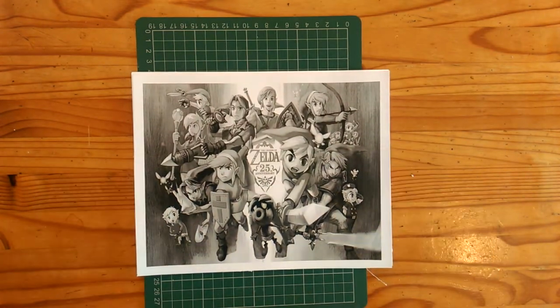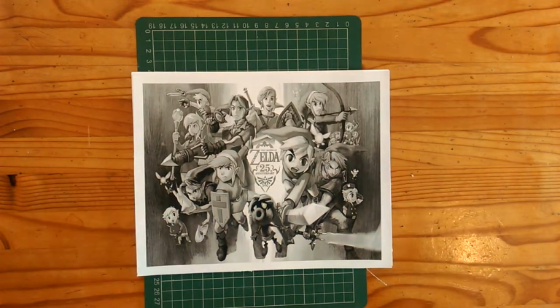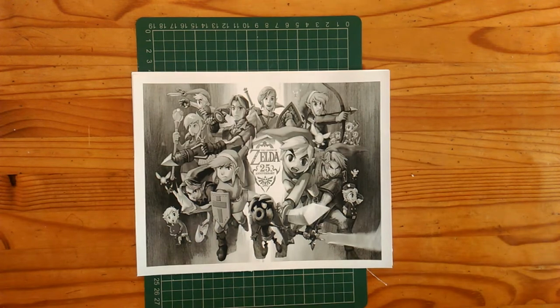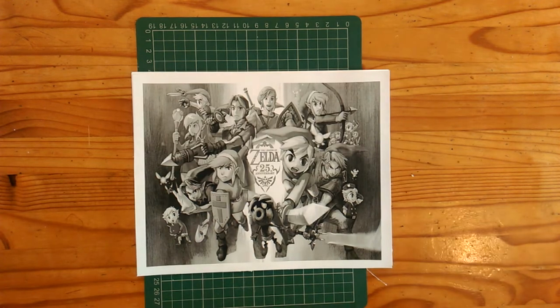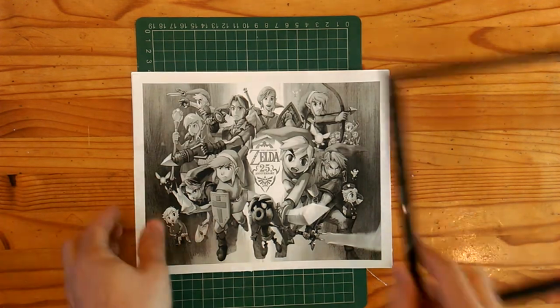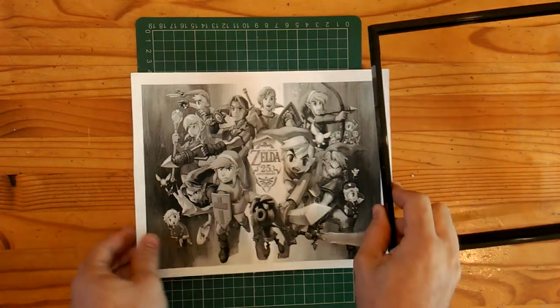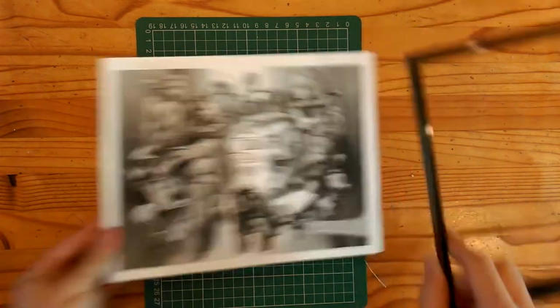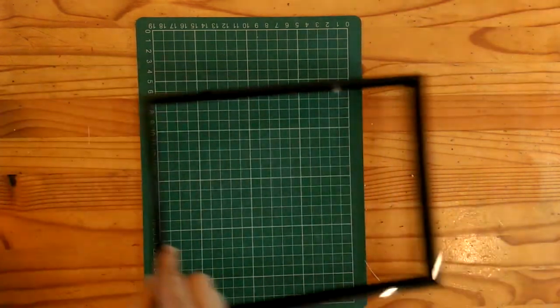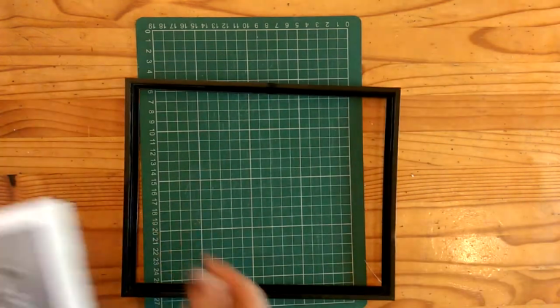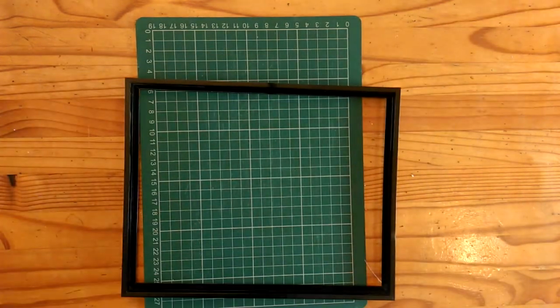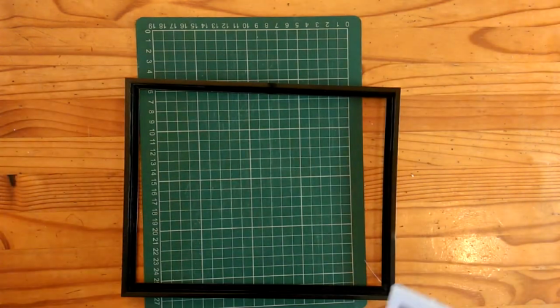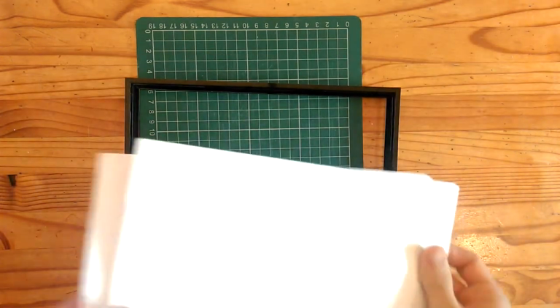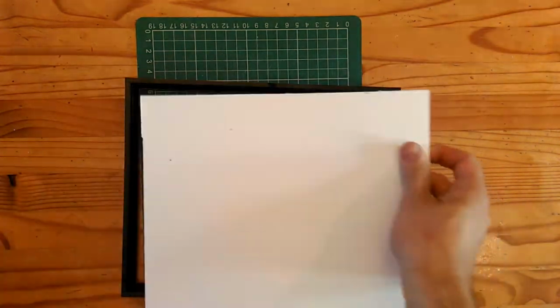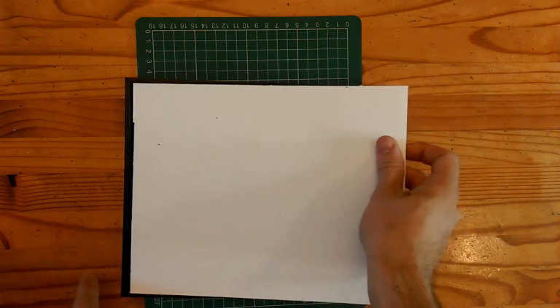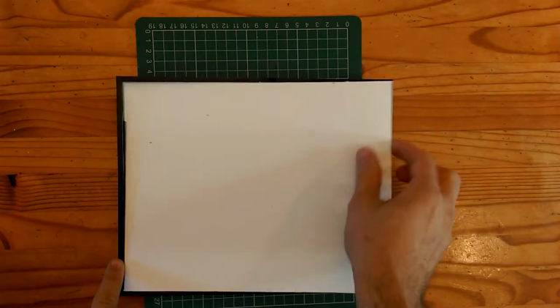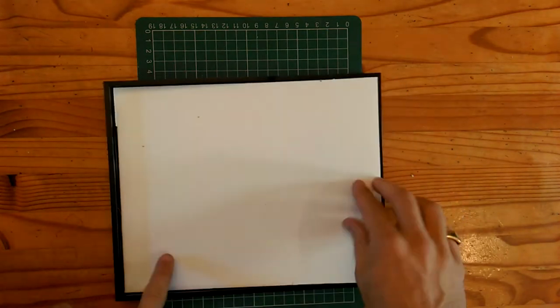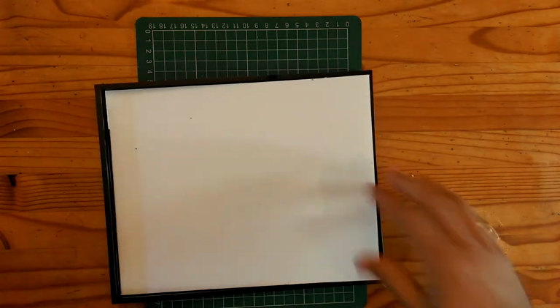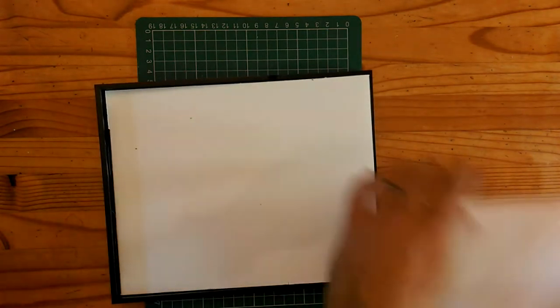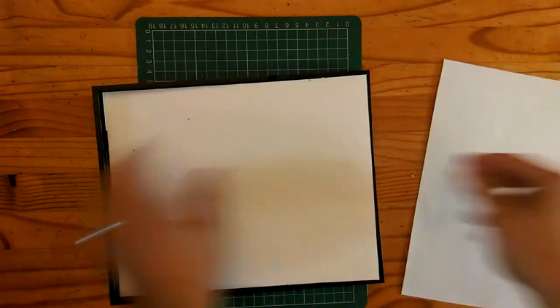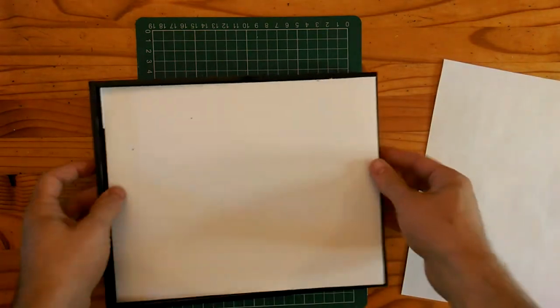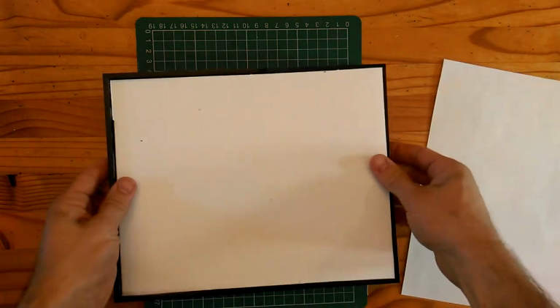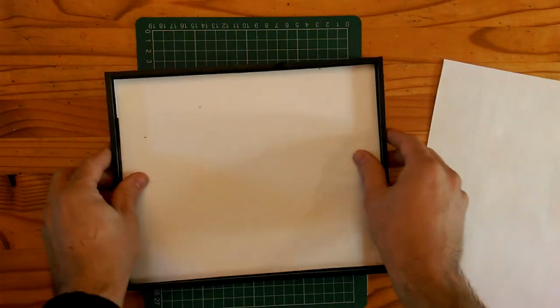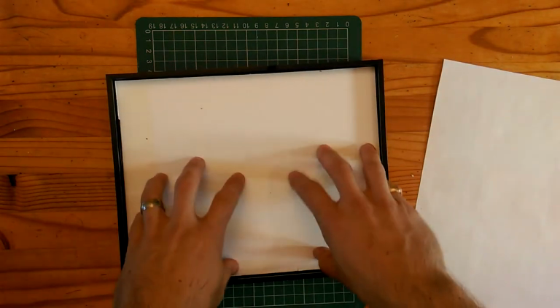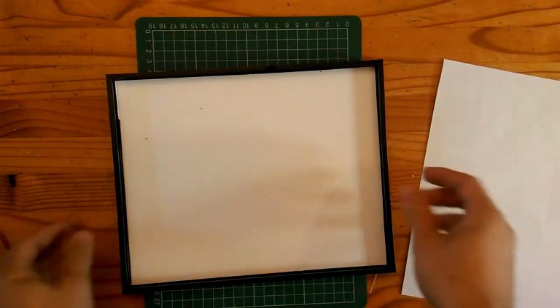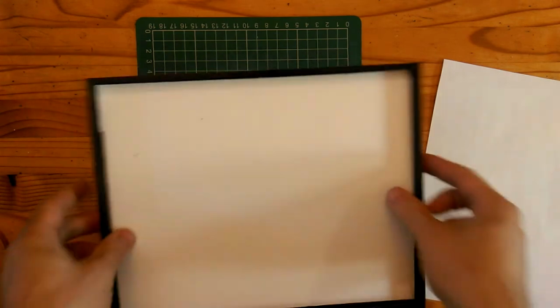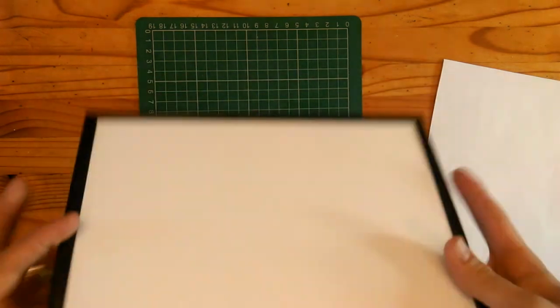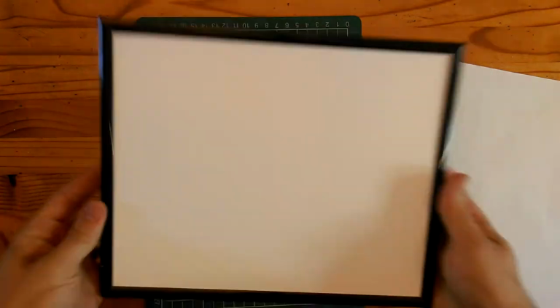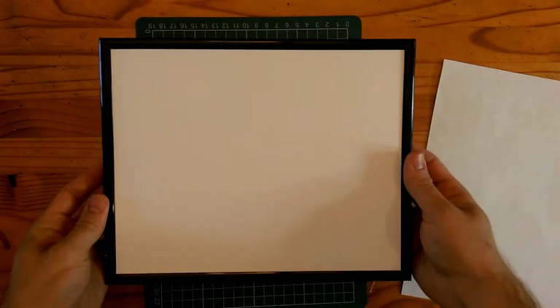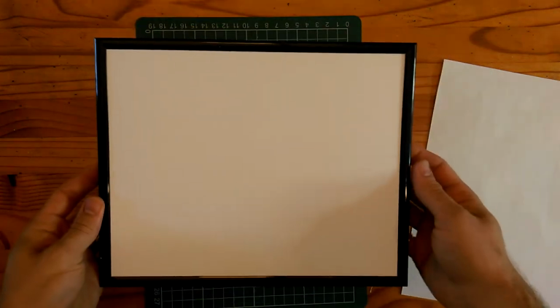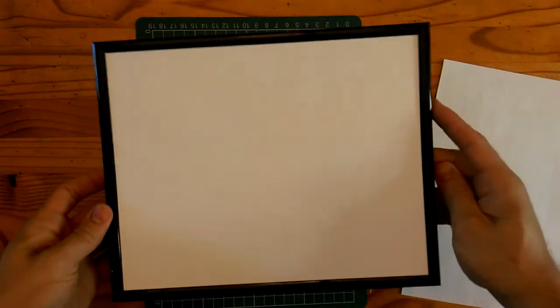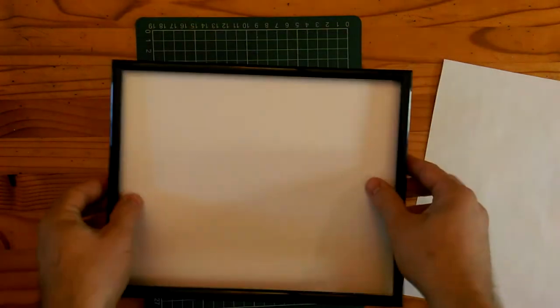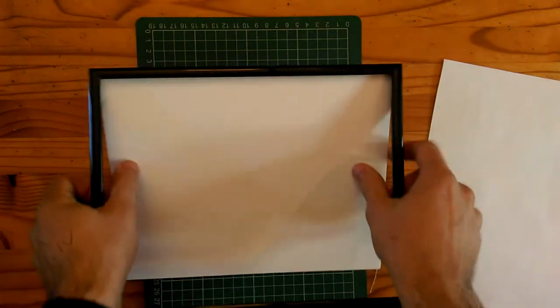Once you've done that, put the extra foam board away and you should be left with your nice backing piece, which your picture should fit smoothly on top of. Next do a dry run to make sure it's going to fit inside your frame — take your frame, turn your board upside down, and it should fit nicely inside the frame just like that.